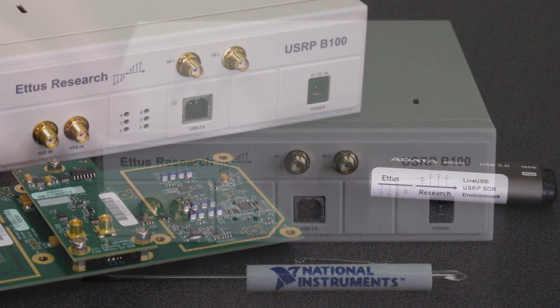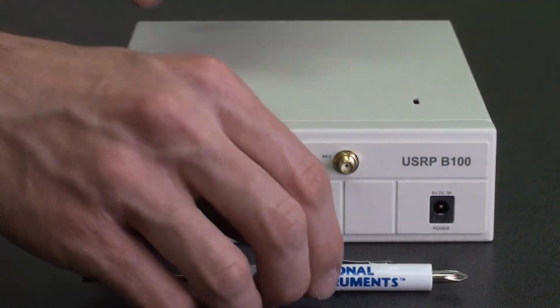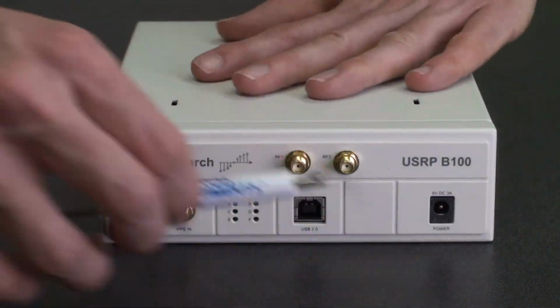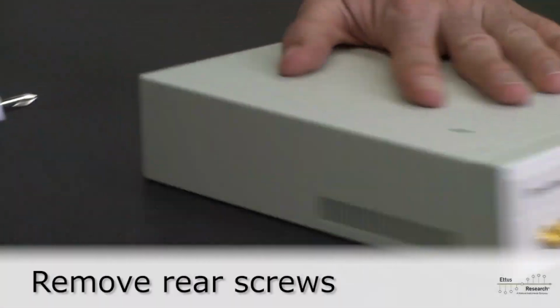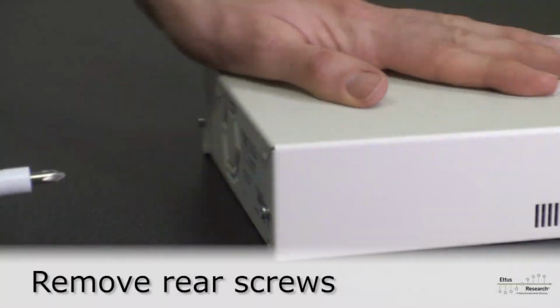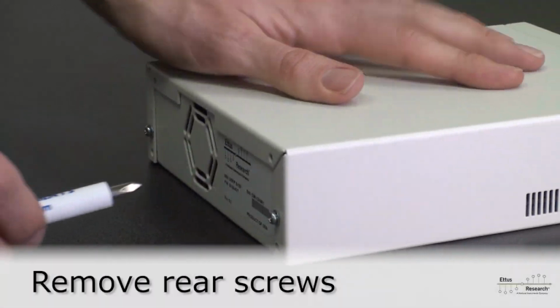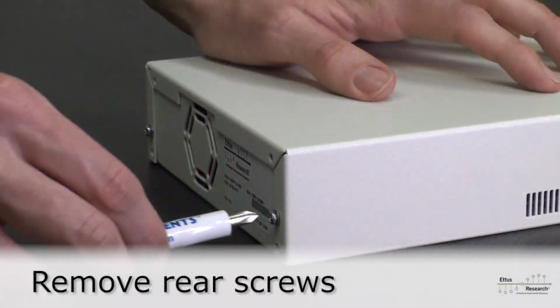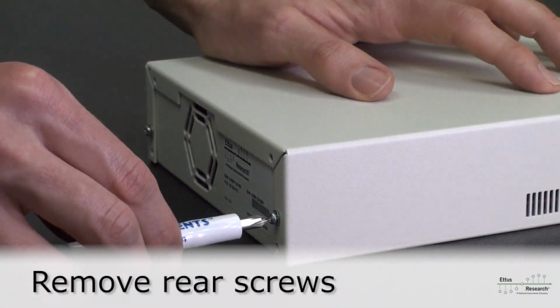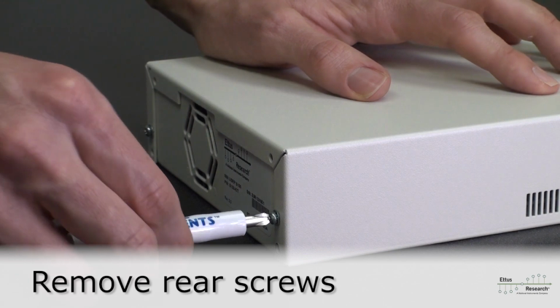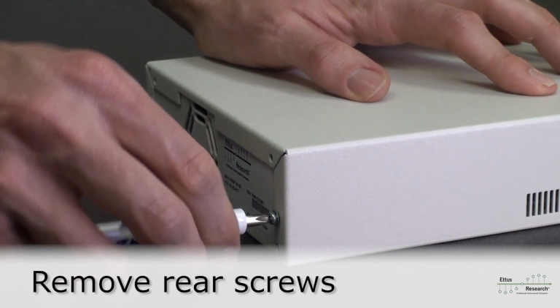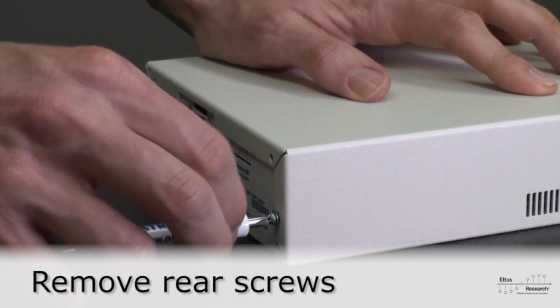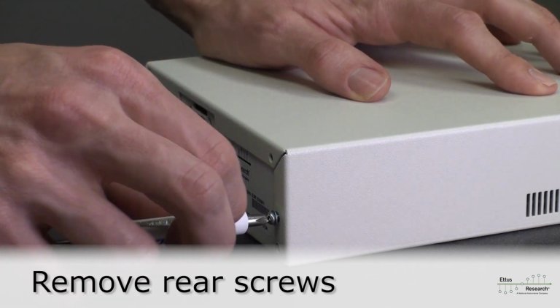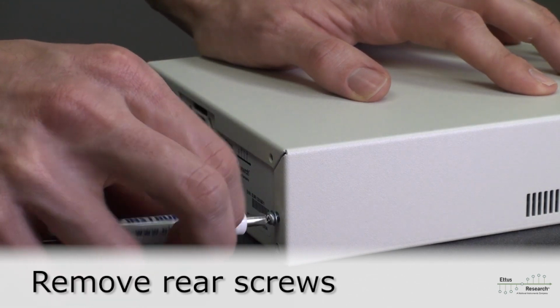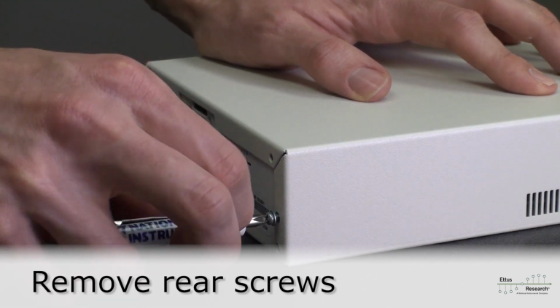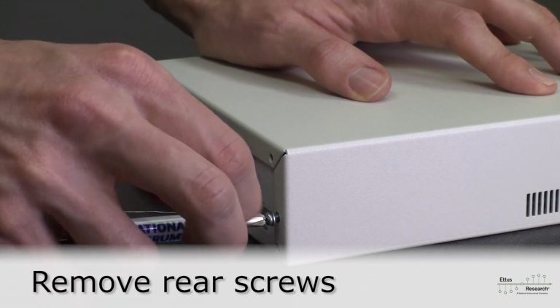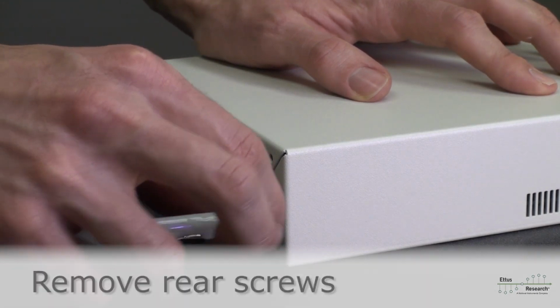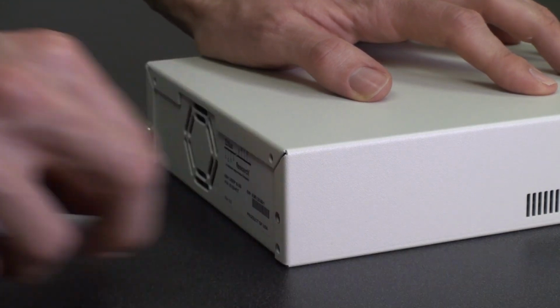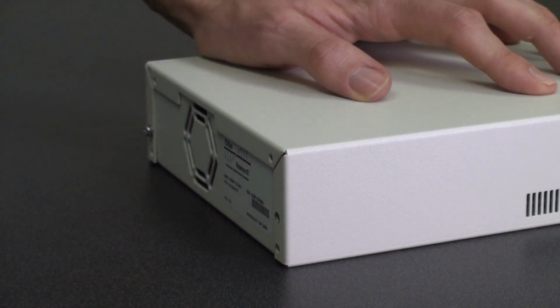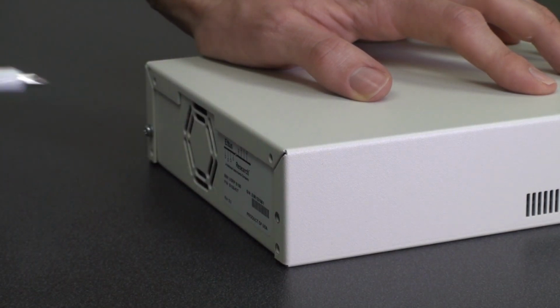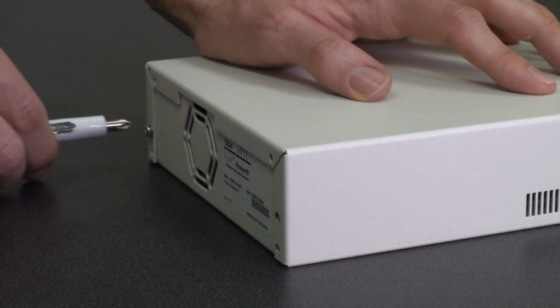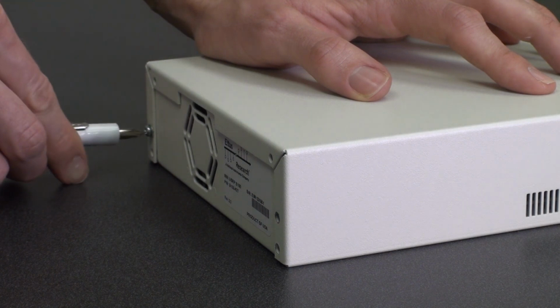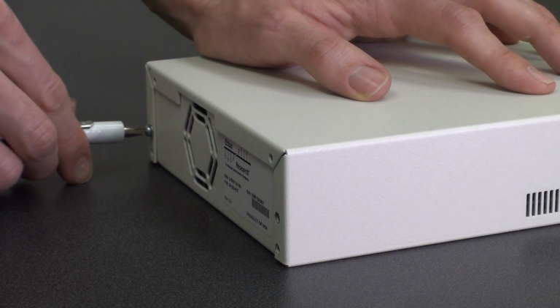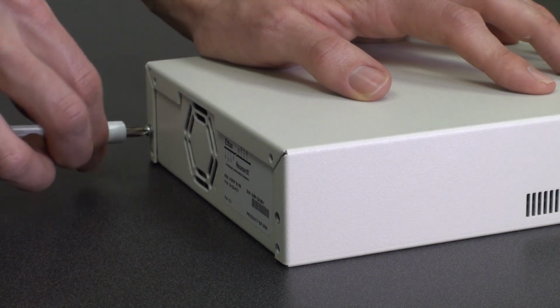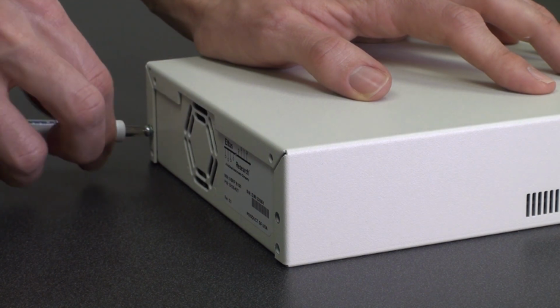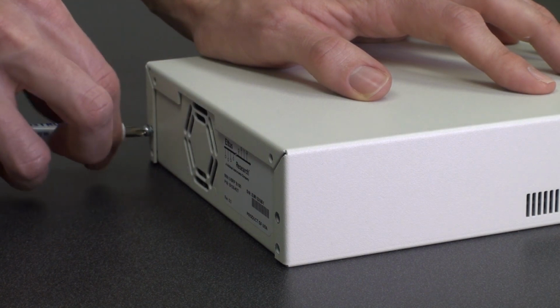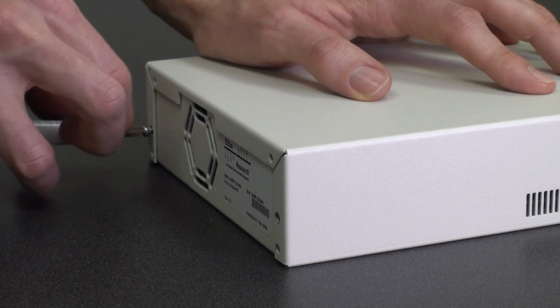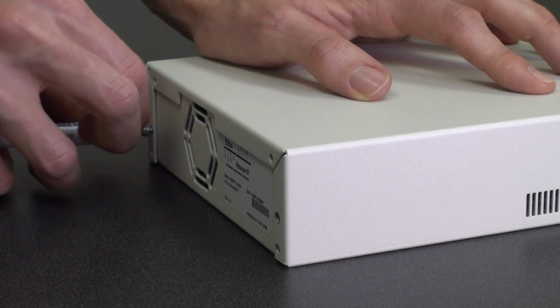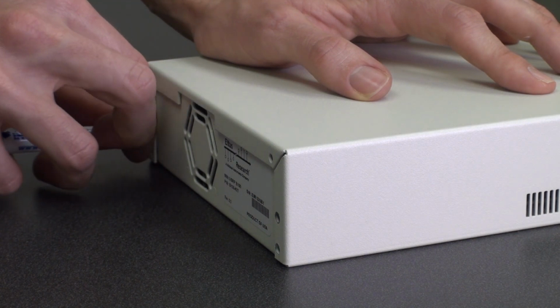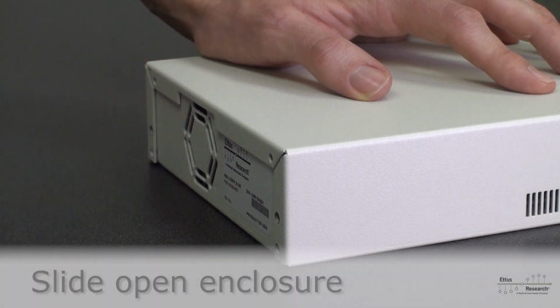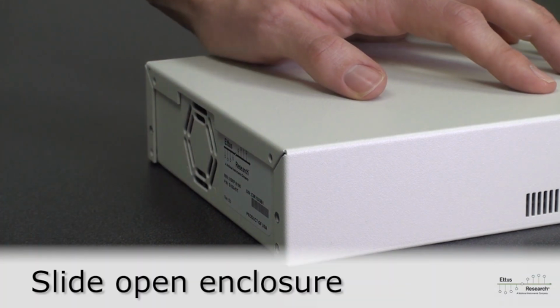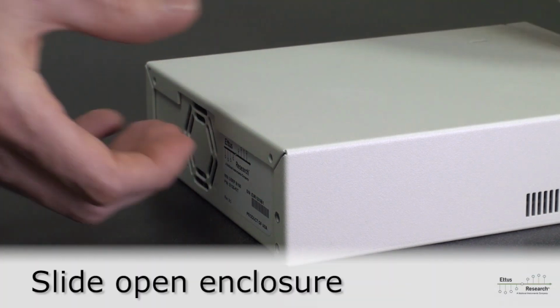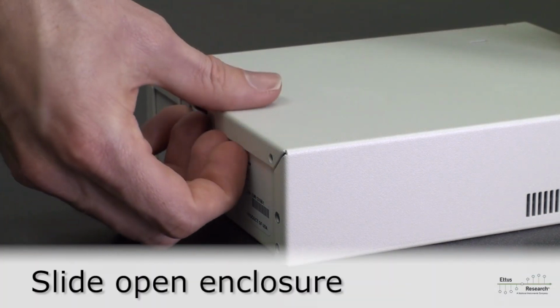First, remove the two screws from the rear of the enclosure. Then slide open the enclosure.